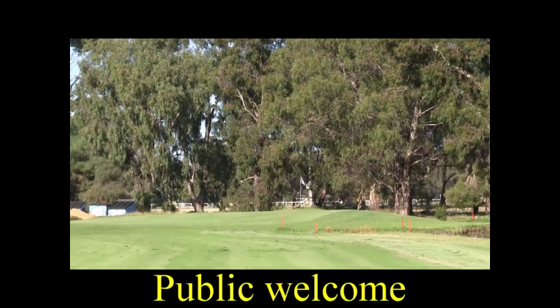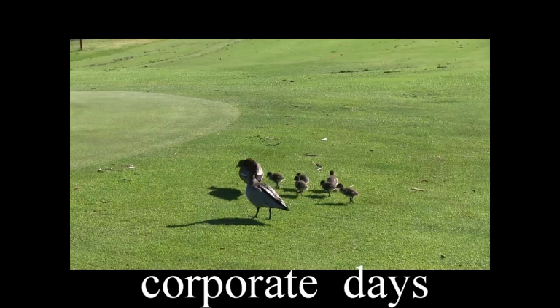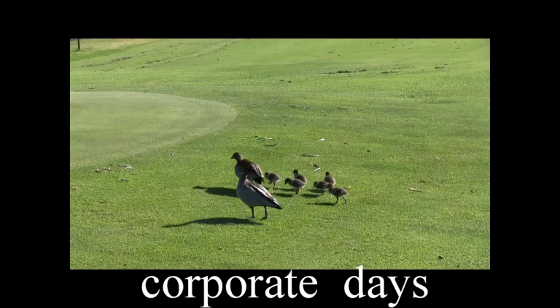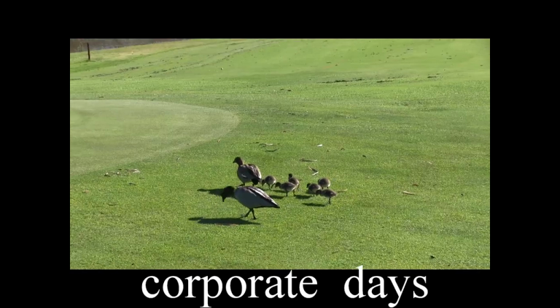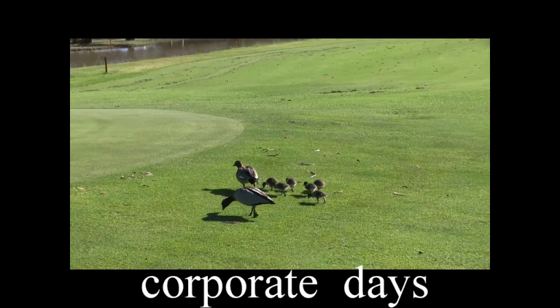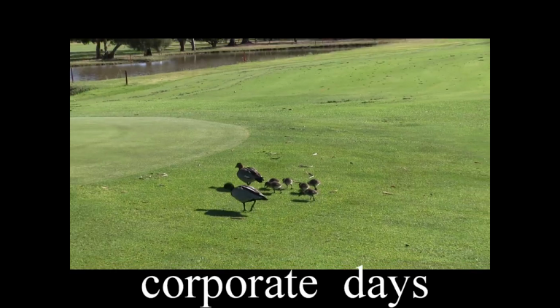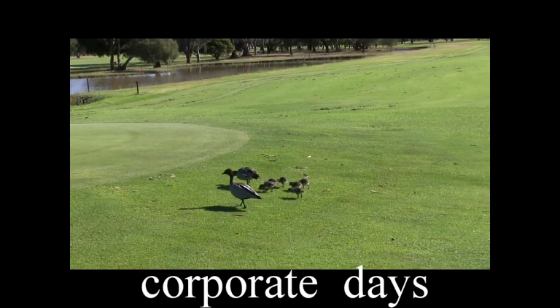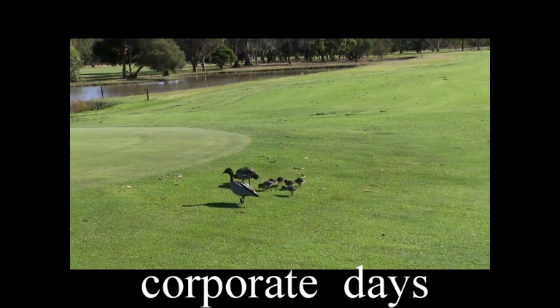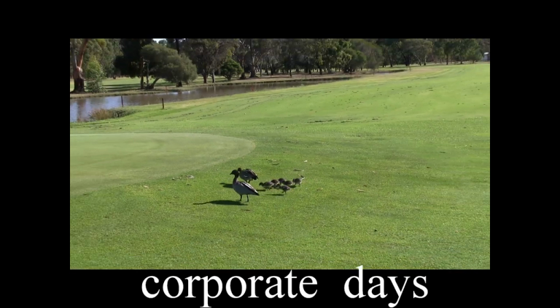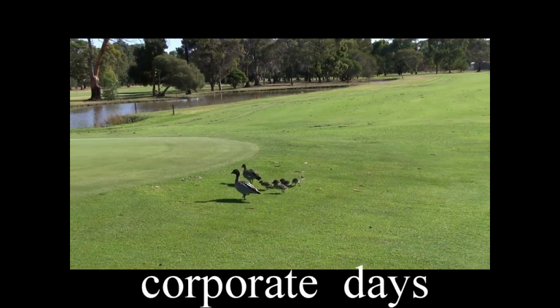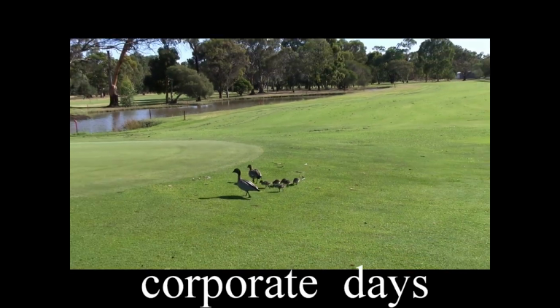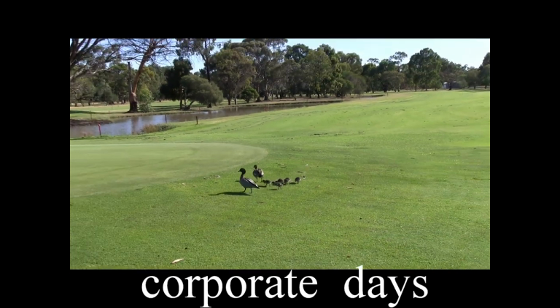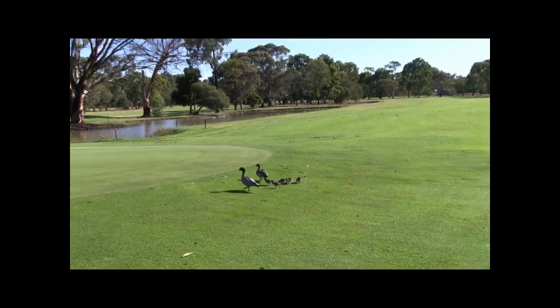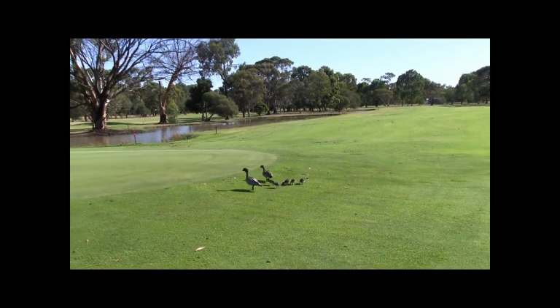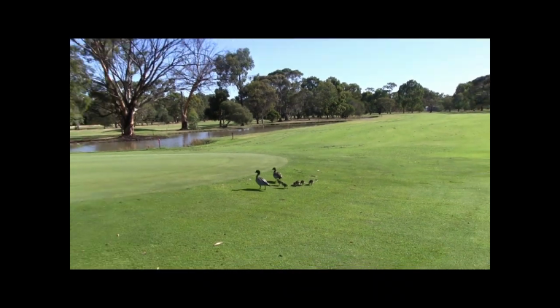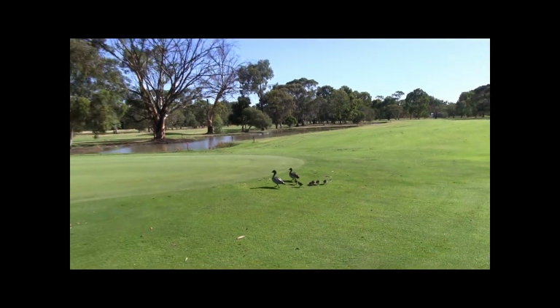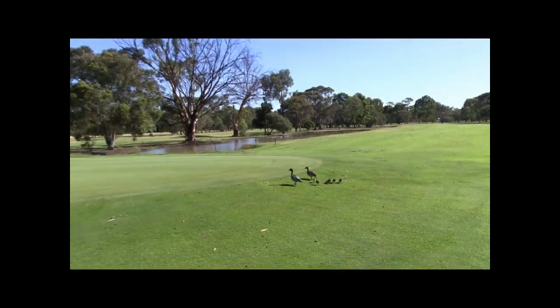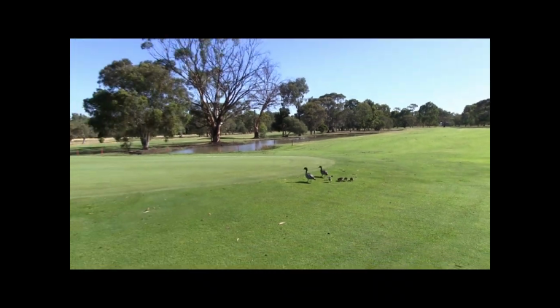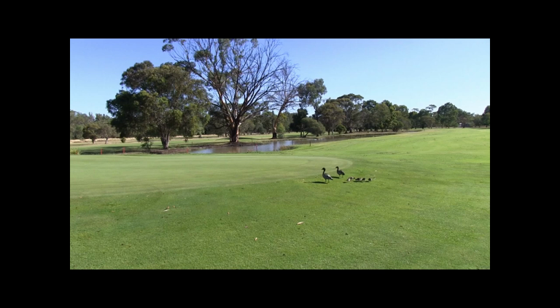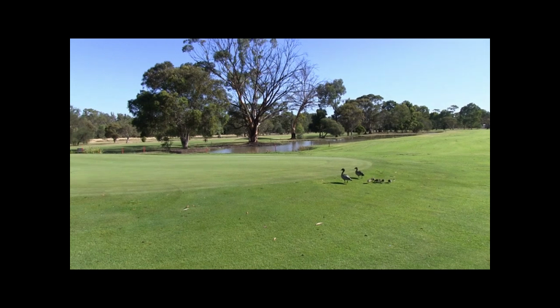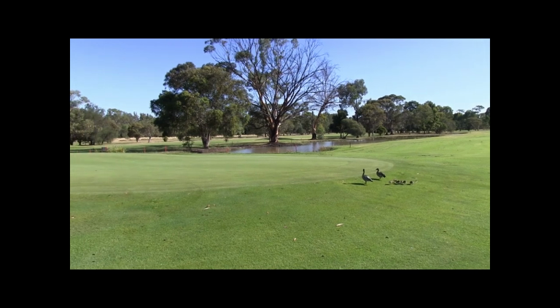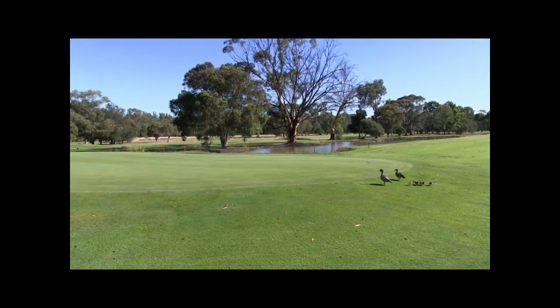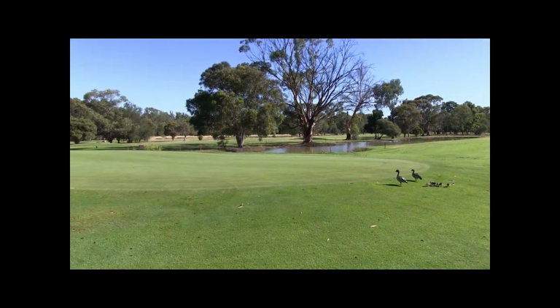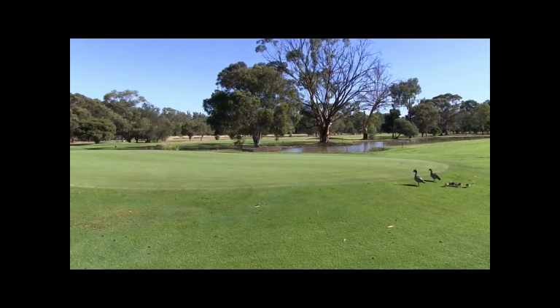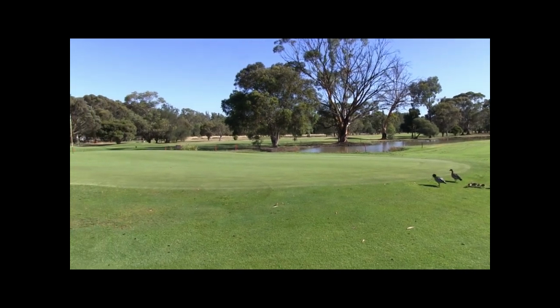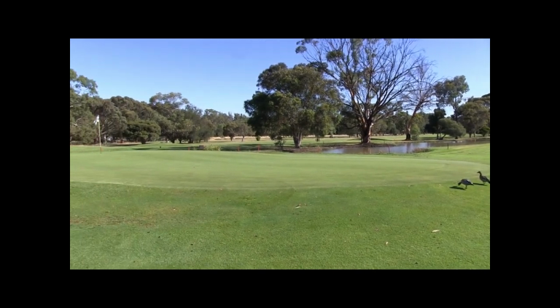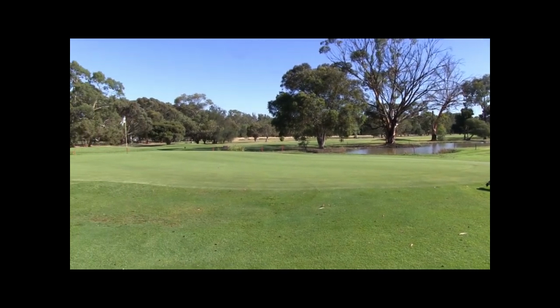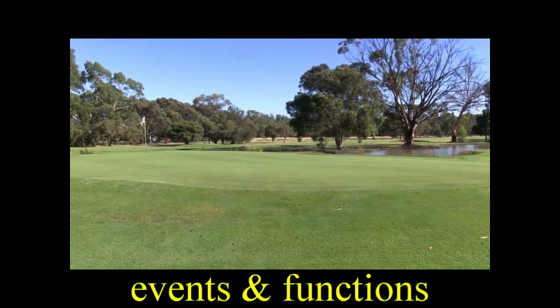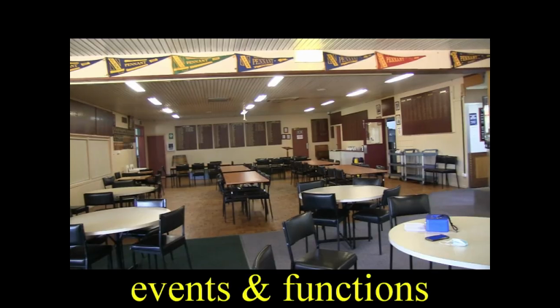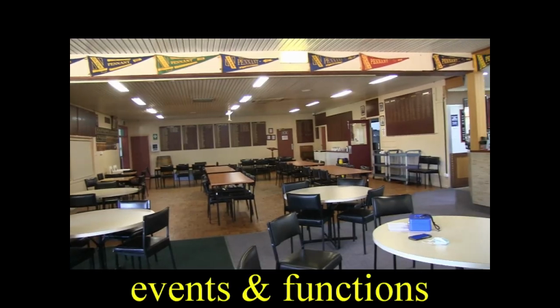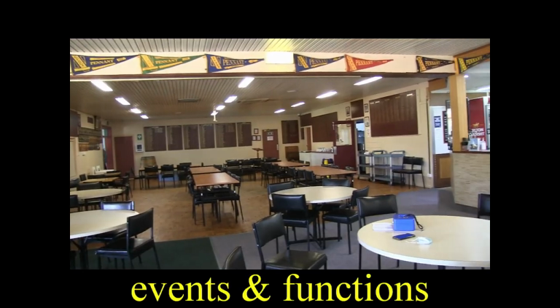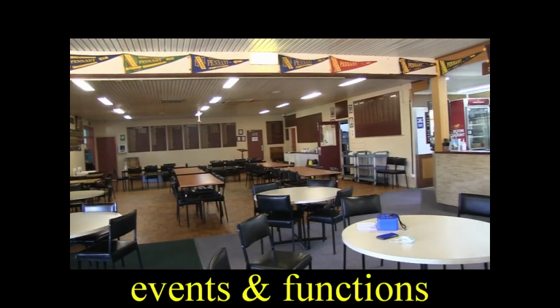The public is more than welcome to come and try these facilities. We're set up for corporate days. Watch out for the ducks — the wildlife is everywhere here. It's a beautiful country Victorian course.